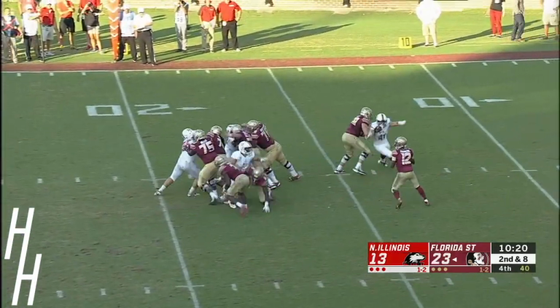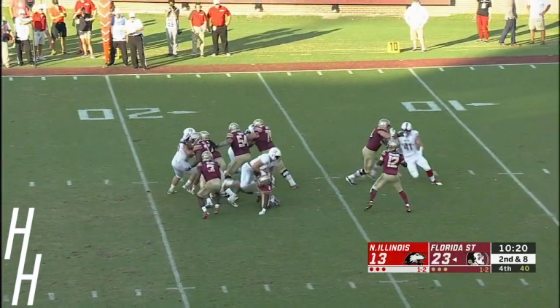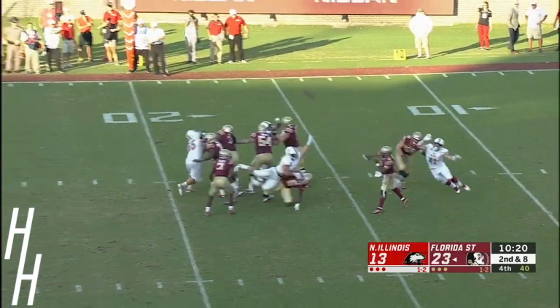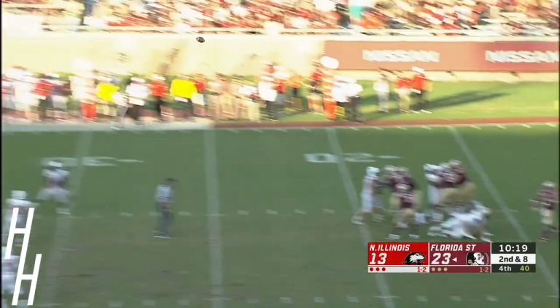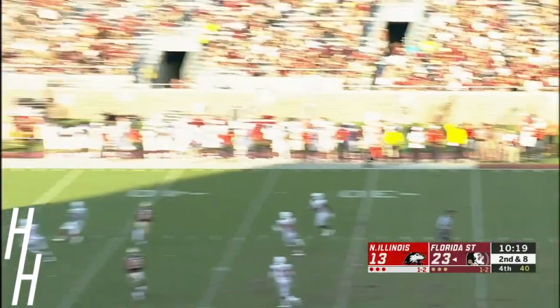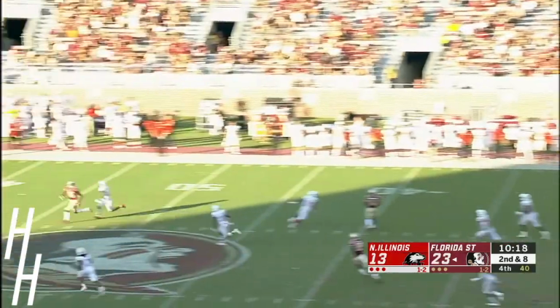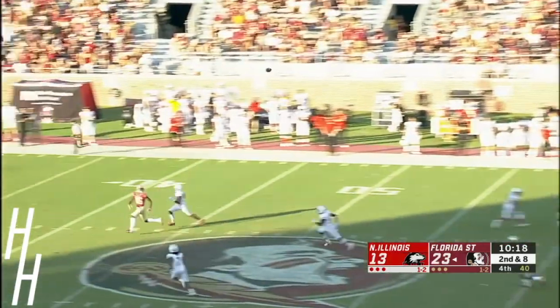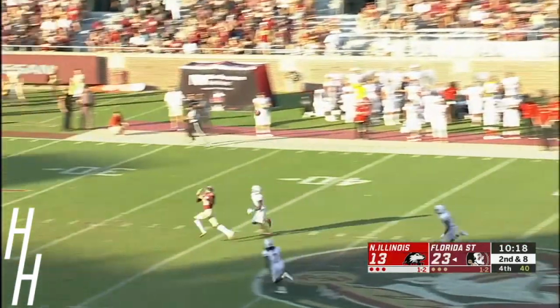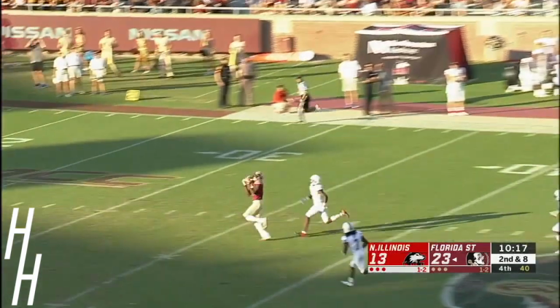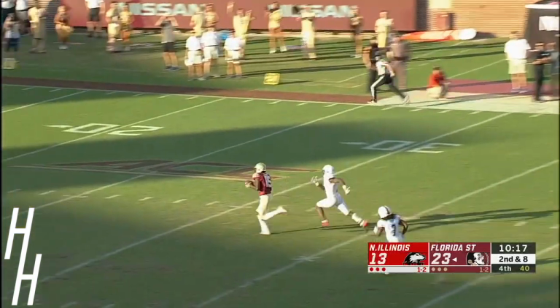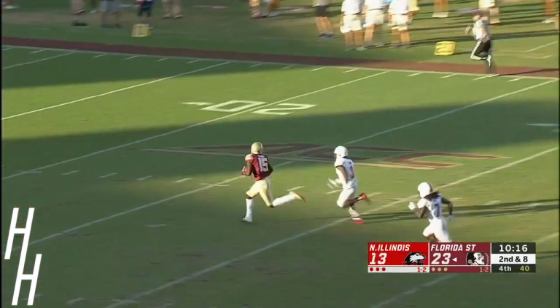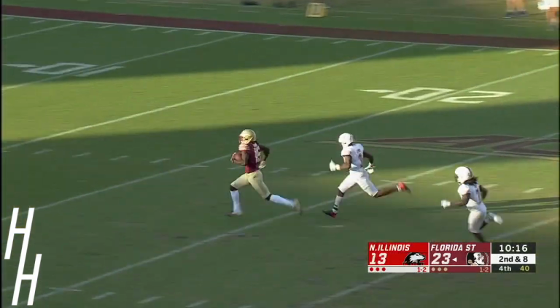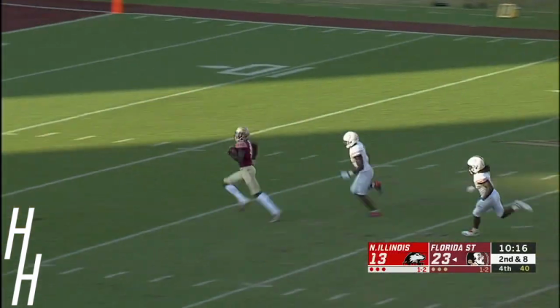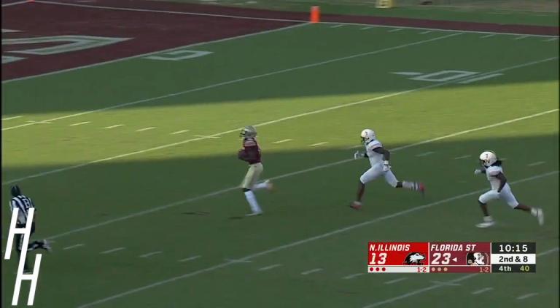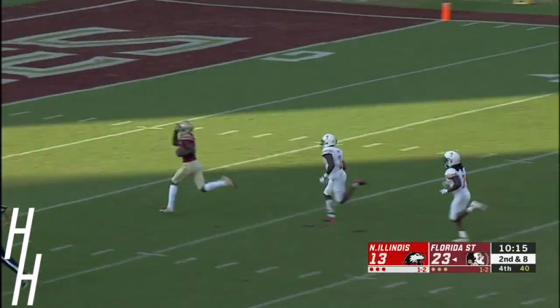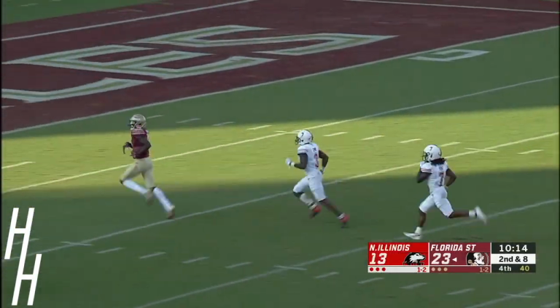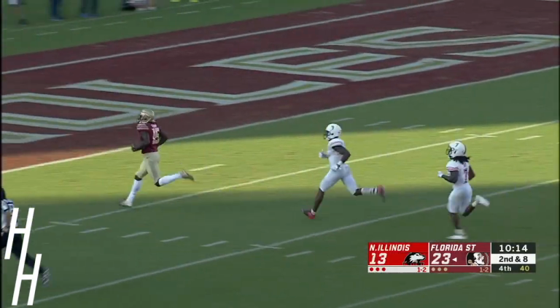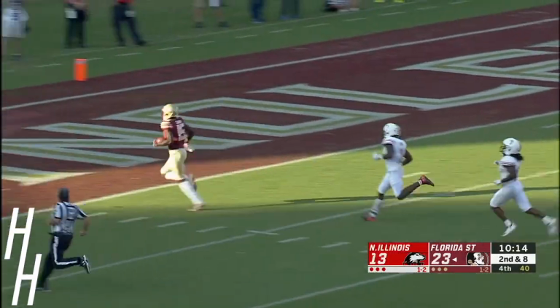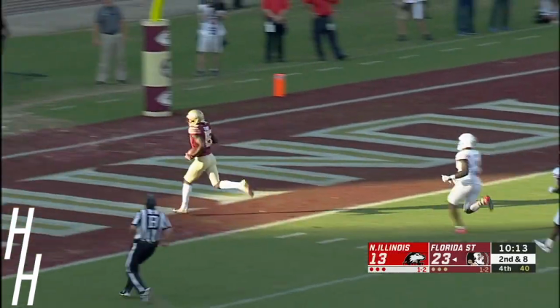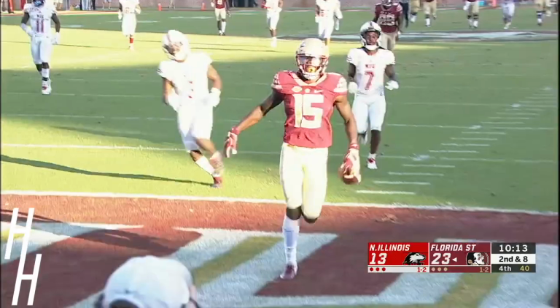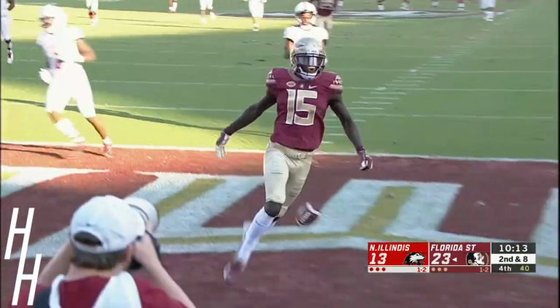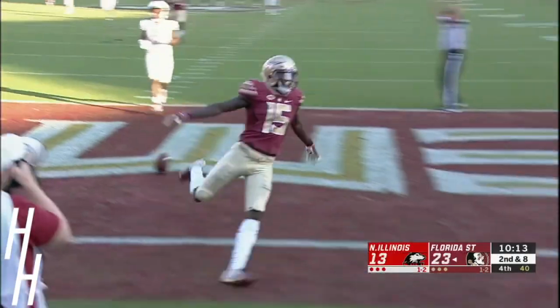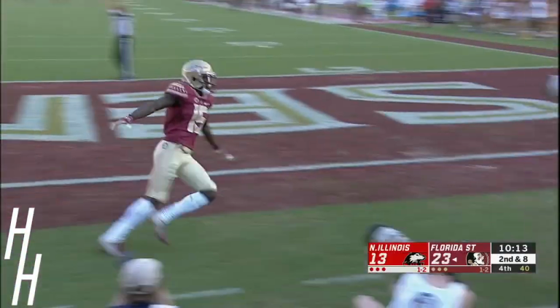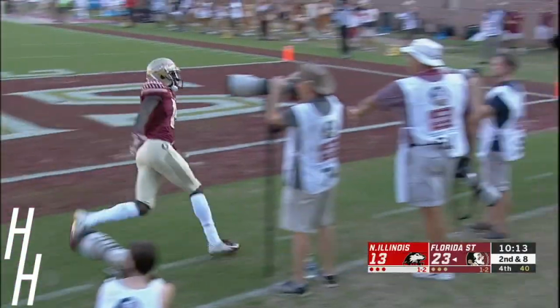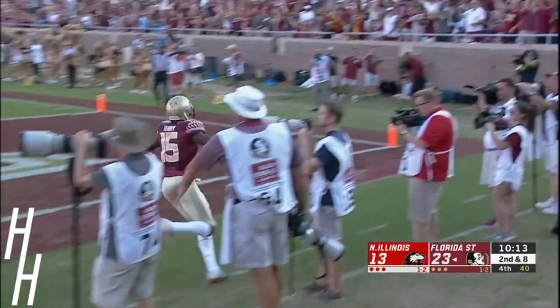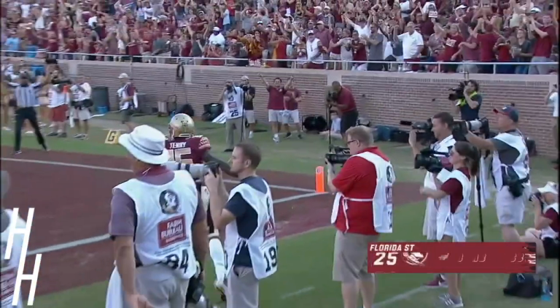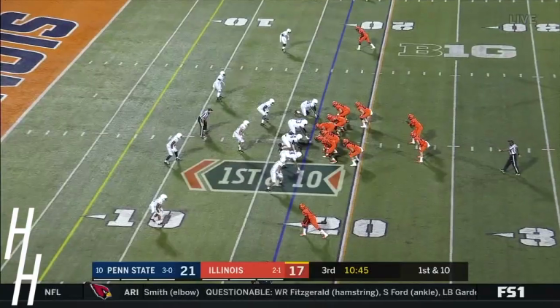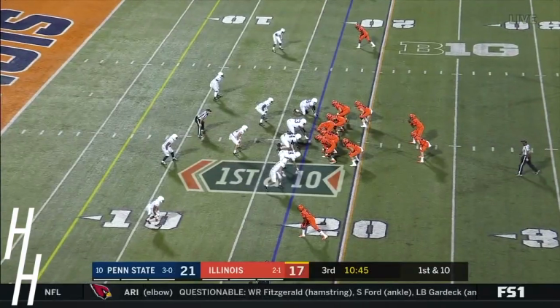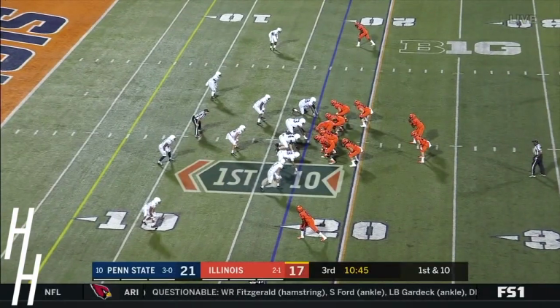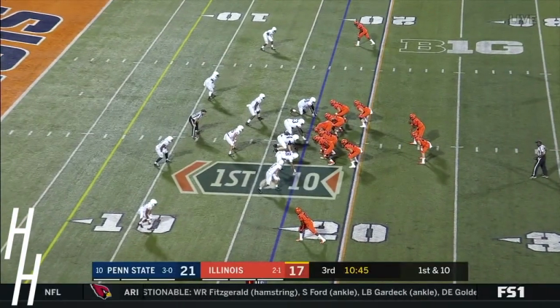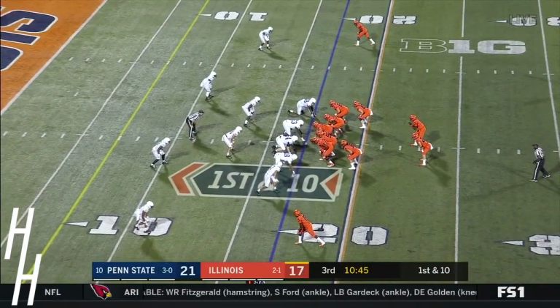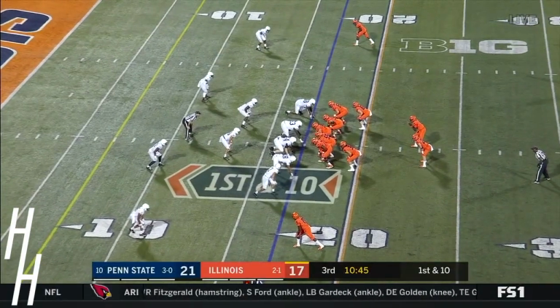Francois taking a deep shot — Terry. Touchdown, Seminoles. Too many blitzes from Penn State here tonight.